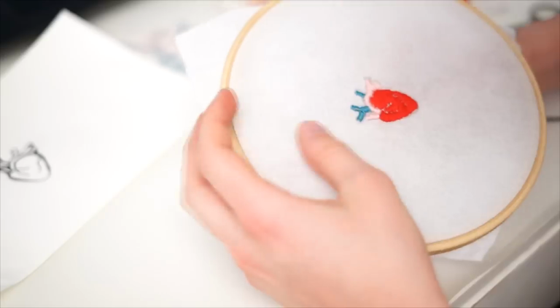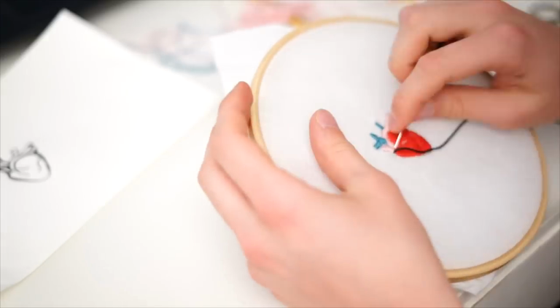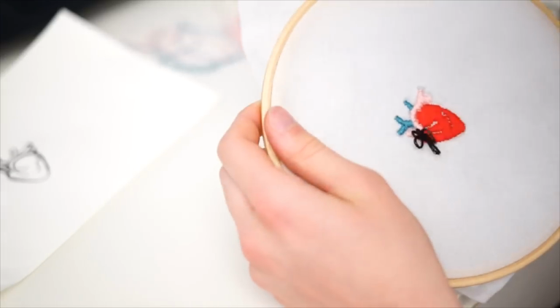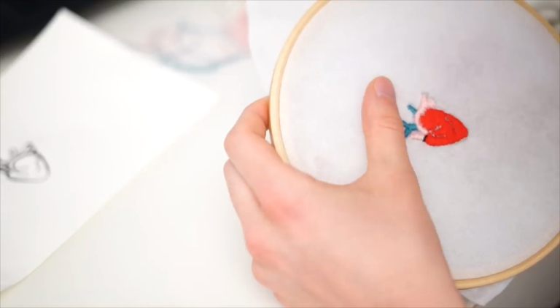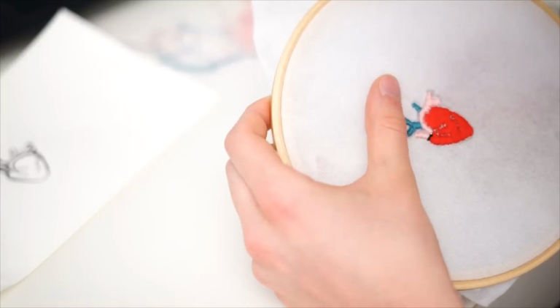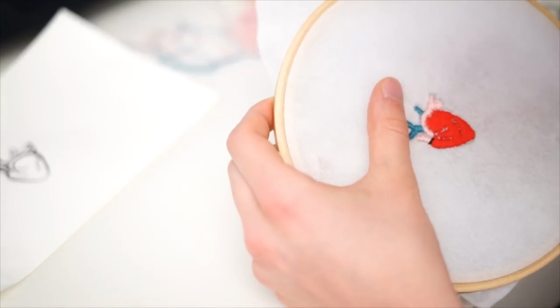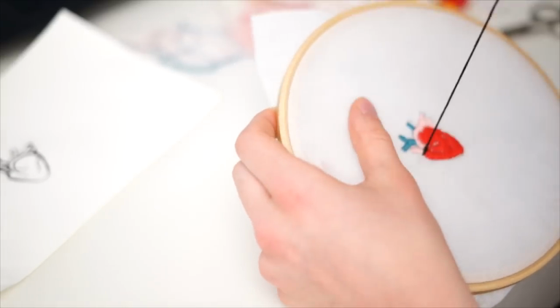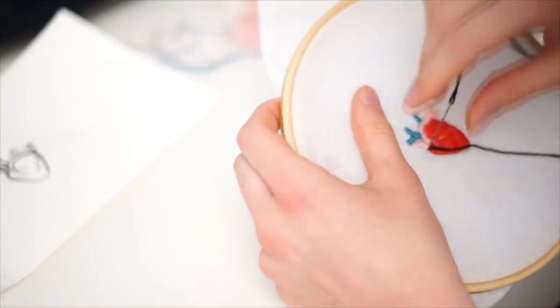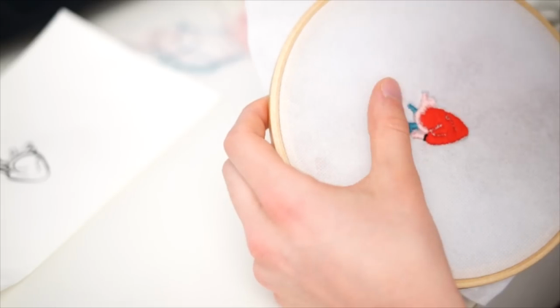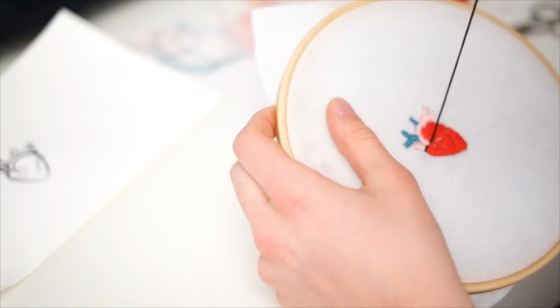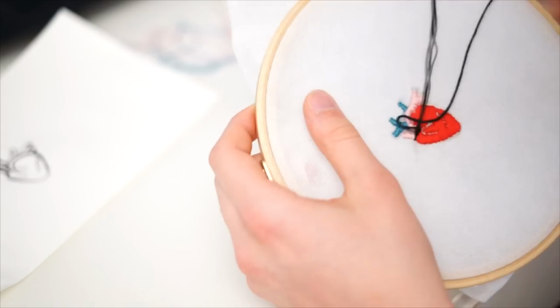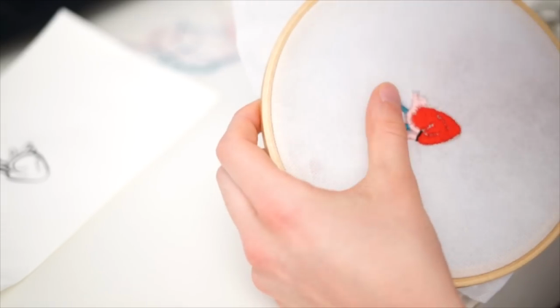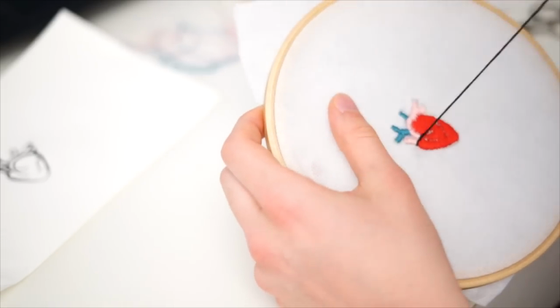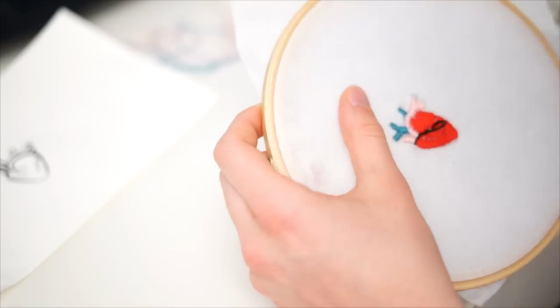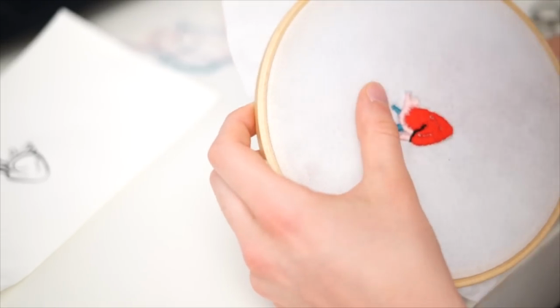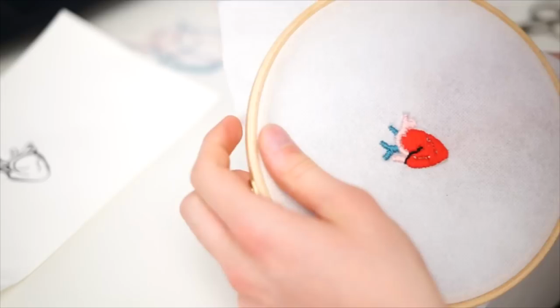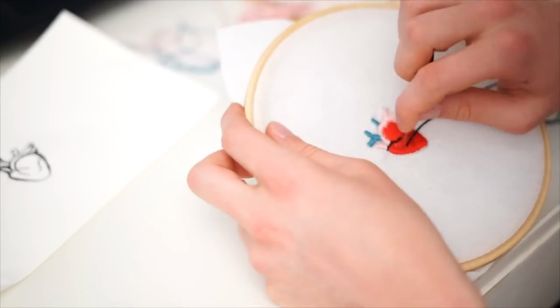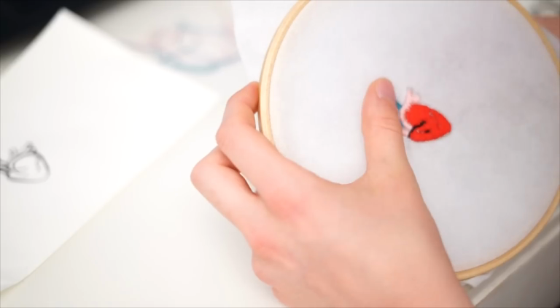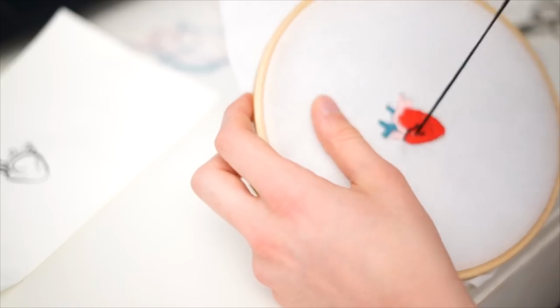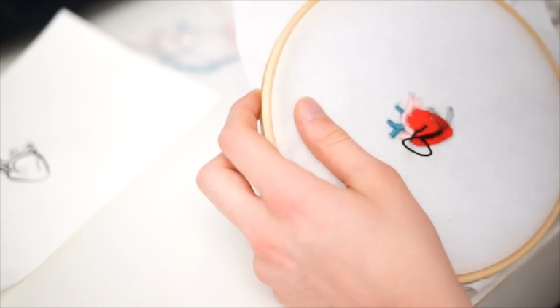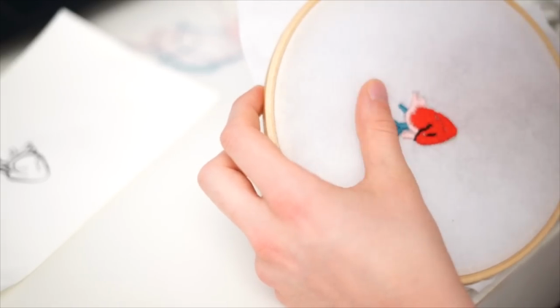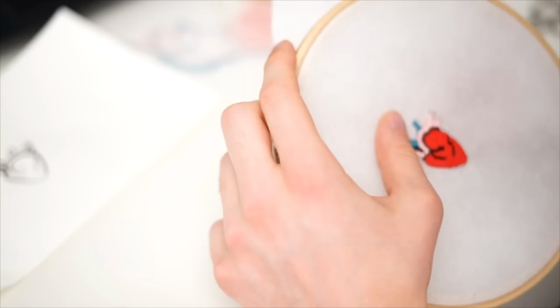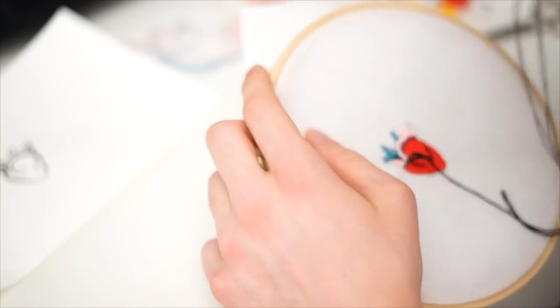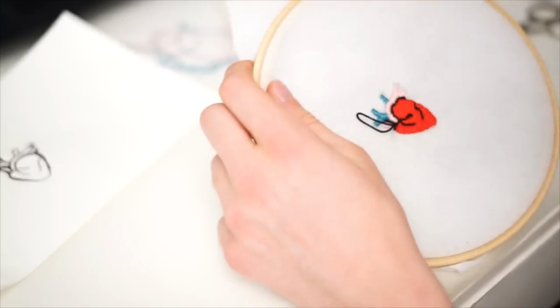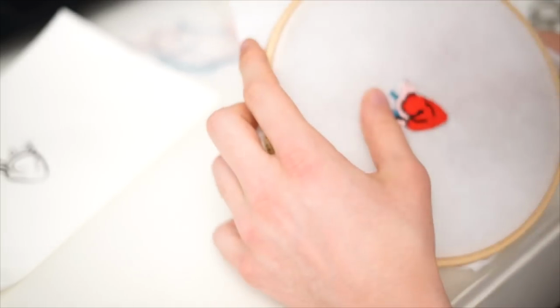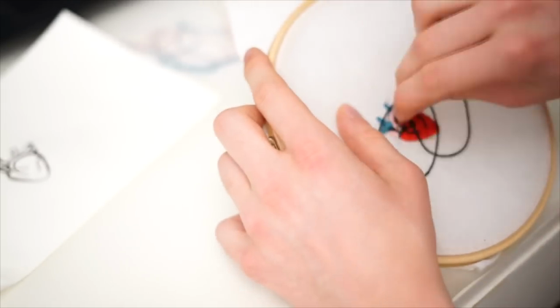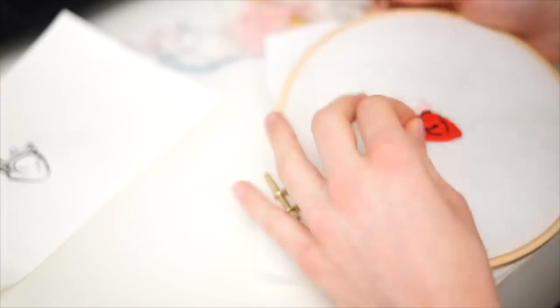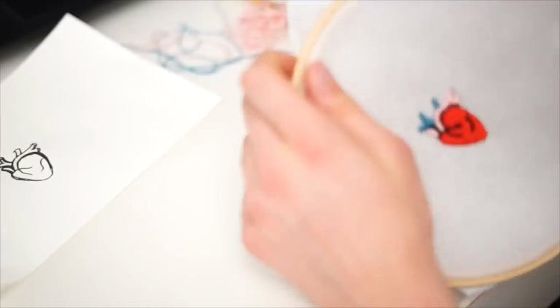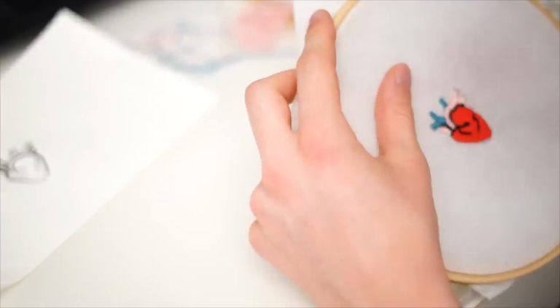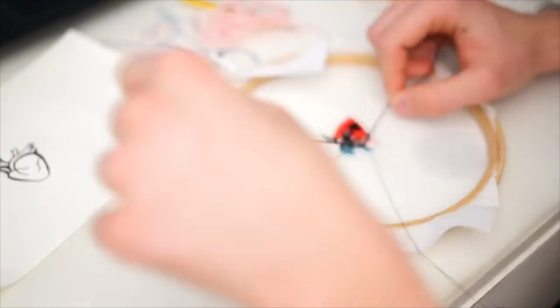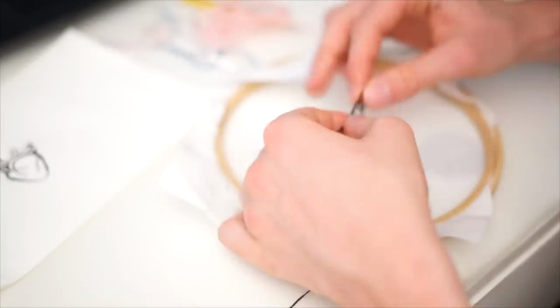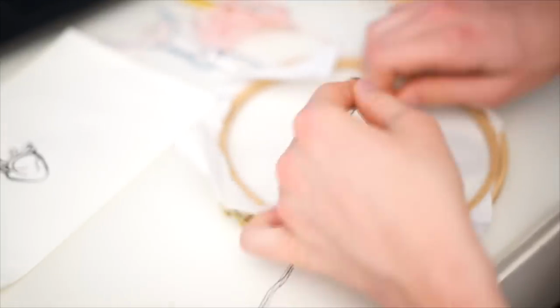Now get your black cotton and trace every line in your design. For every stitch, go back to the stitch you made before so you don't have any spaces in between your stitches. But don't do the outlines yet.